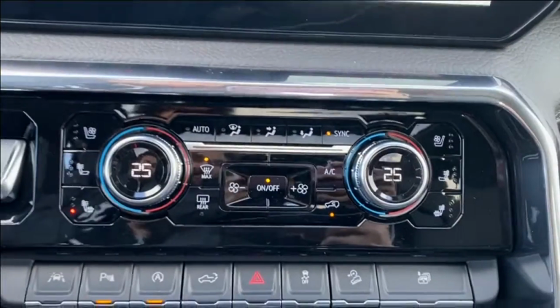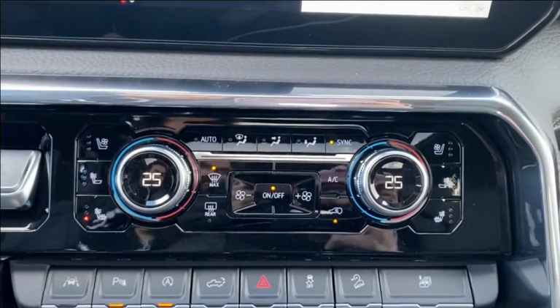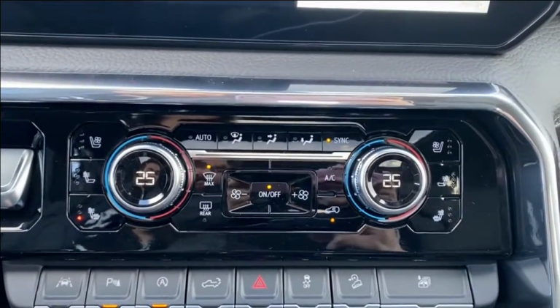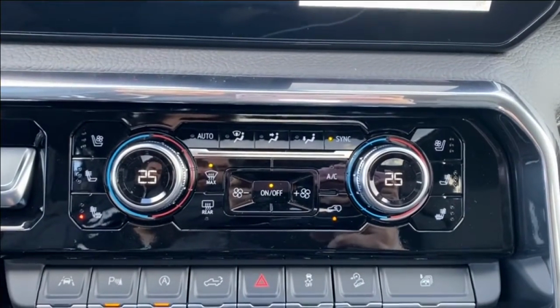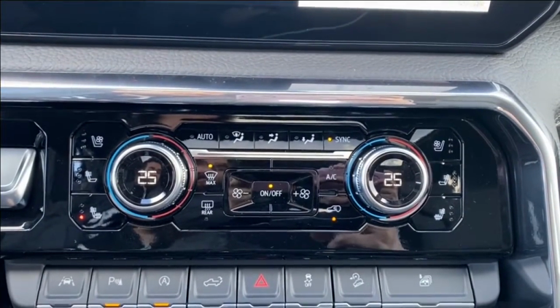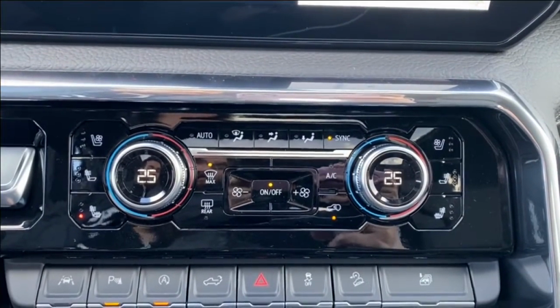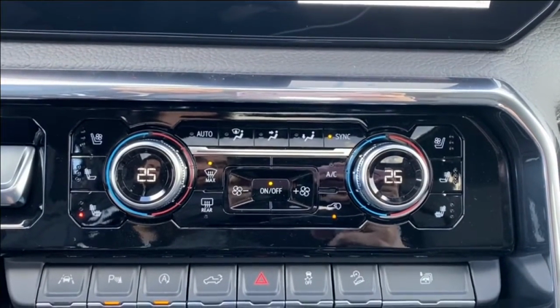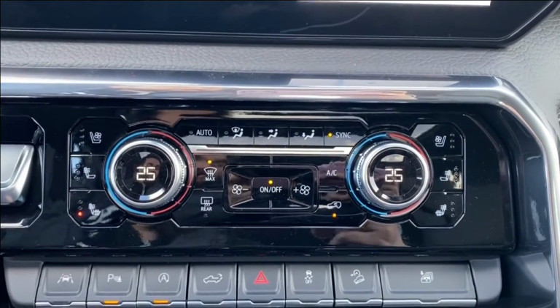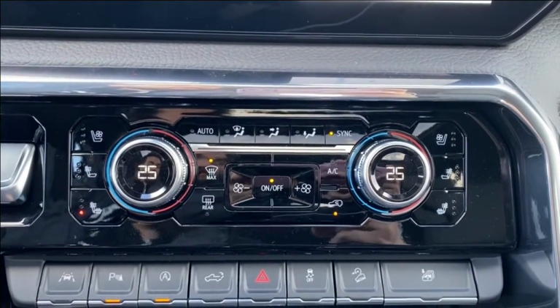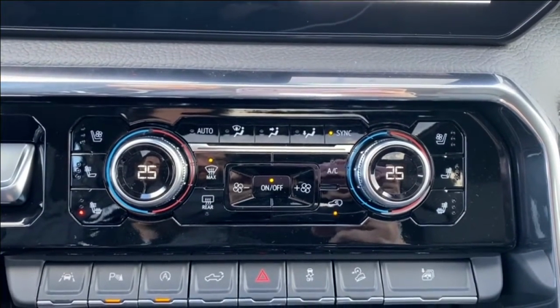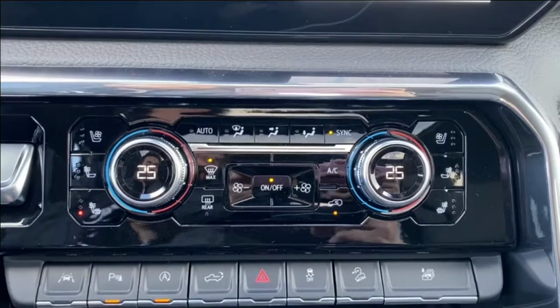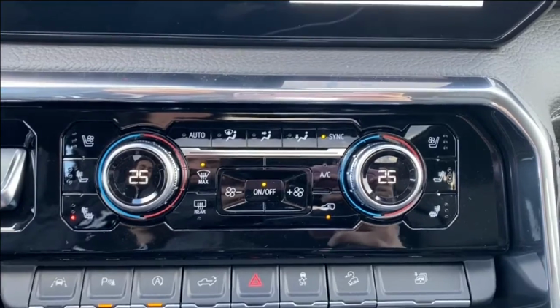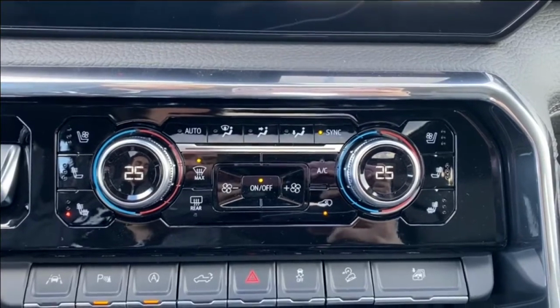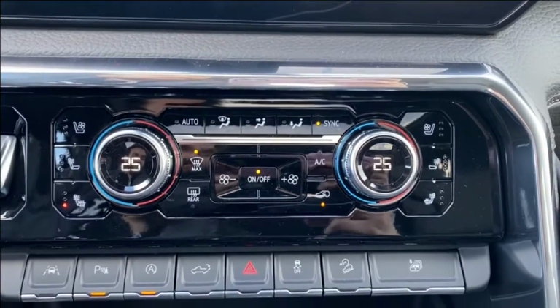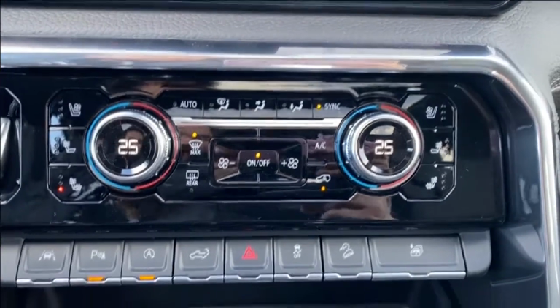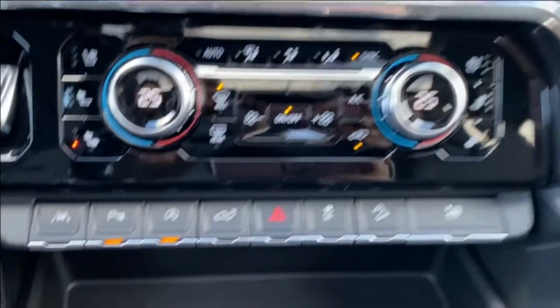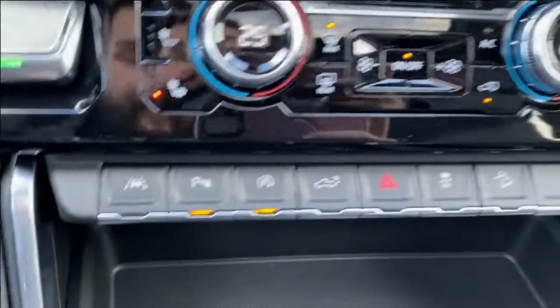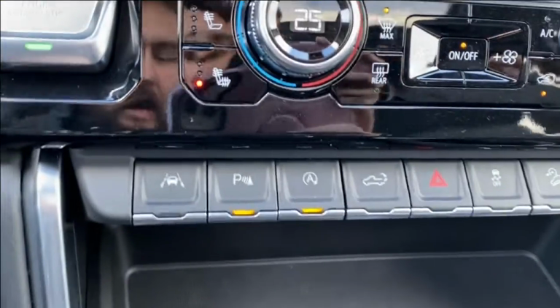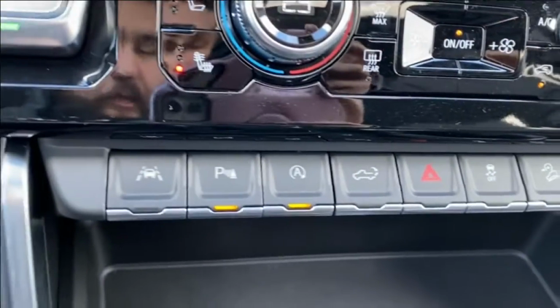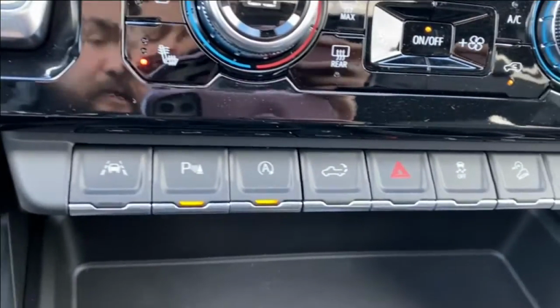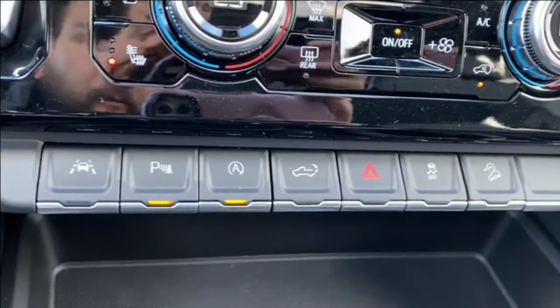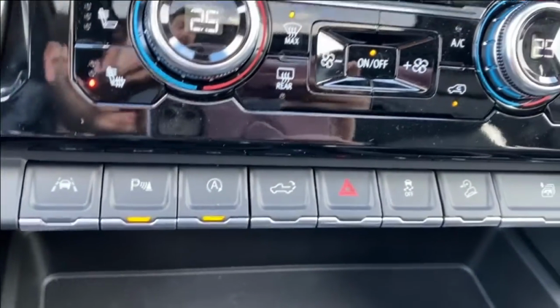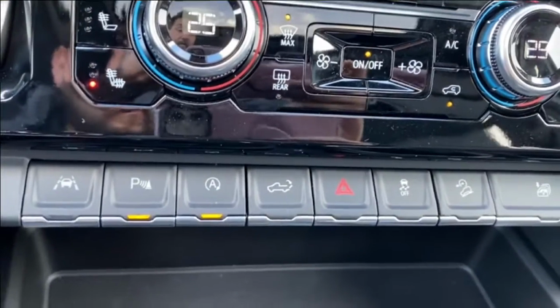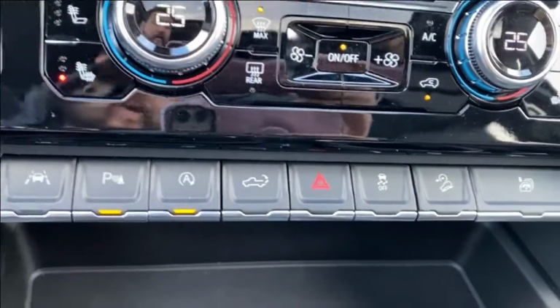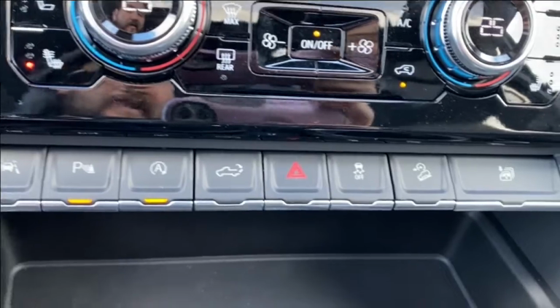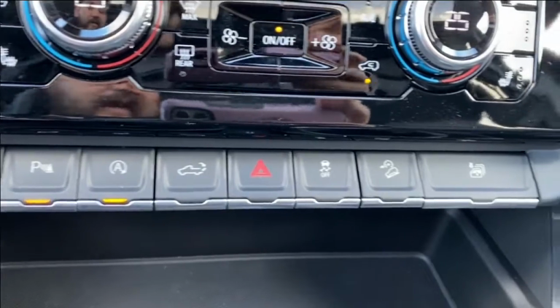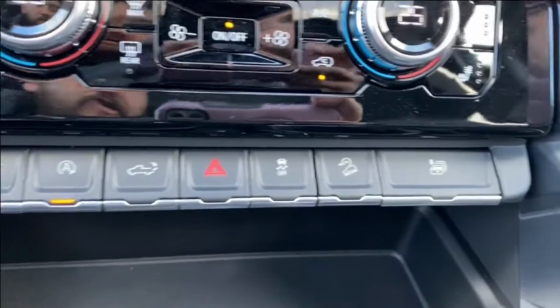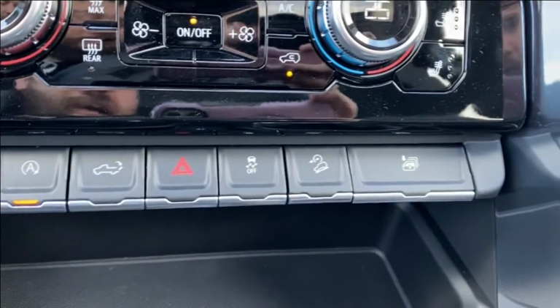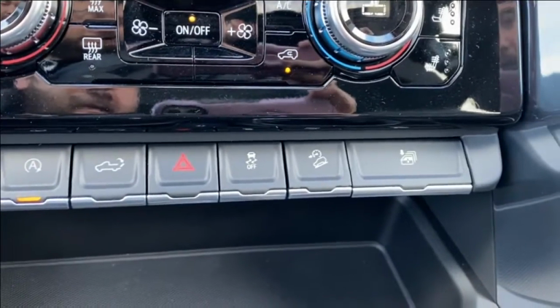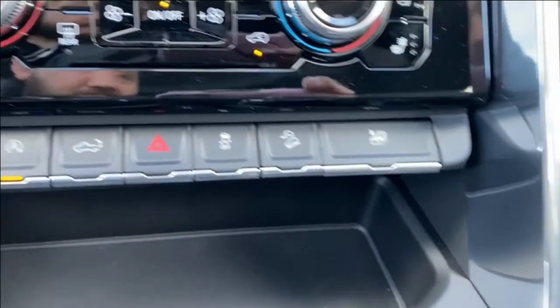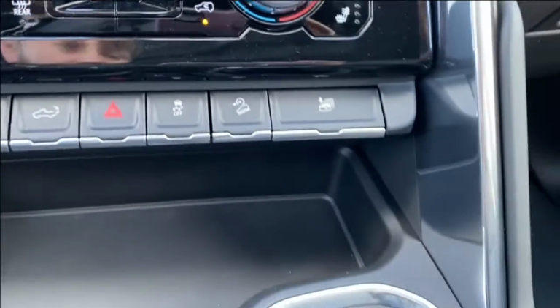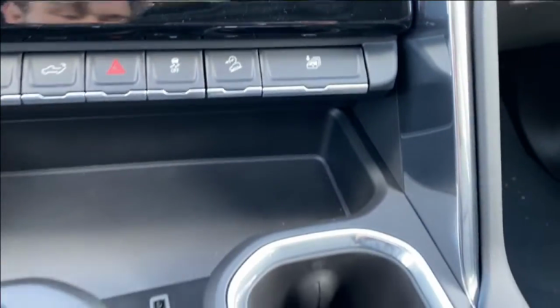Dual zone climate control — this has your temperature gauge, fan speed, air conditioning controls, as well as your heated and cooling seats for the driver and passenger. Just below that you'll find a few more settings including your parking sensors, lane departure warning, and a few others as well.